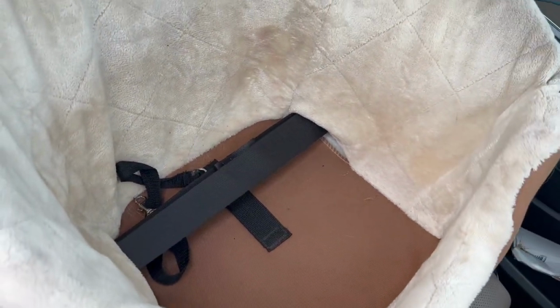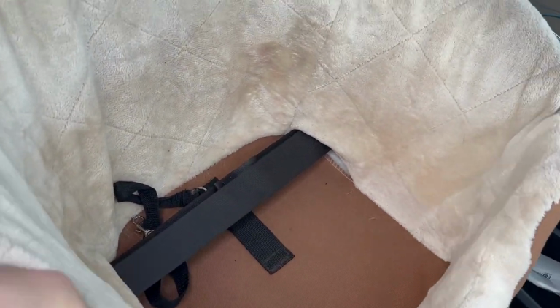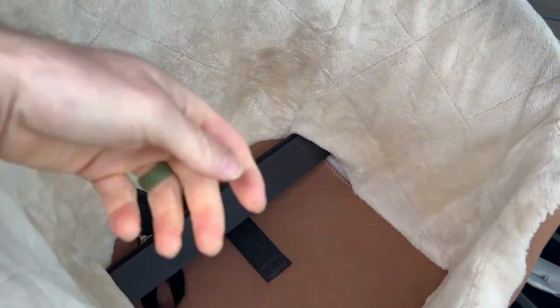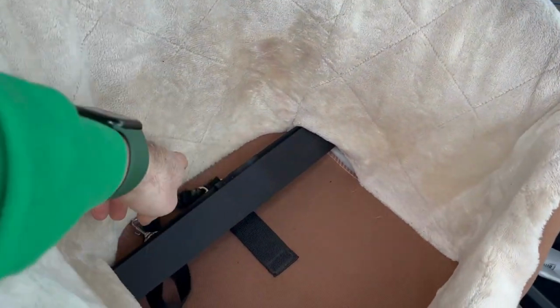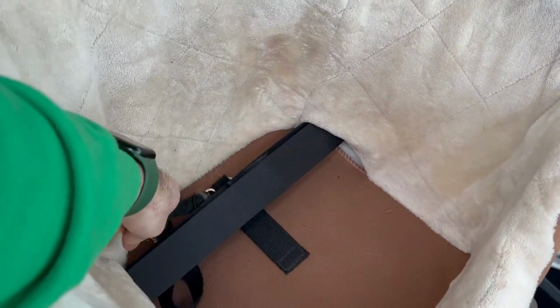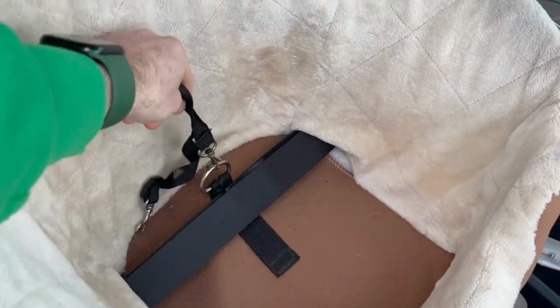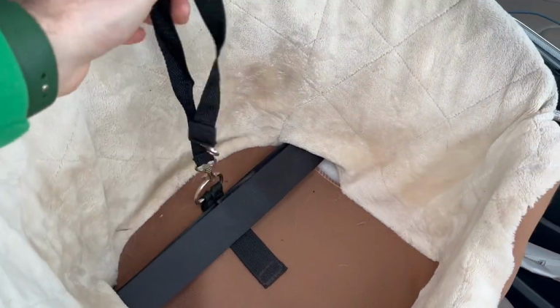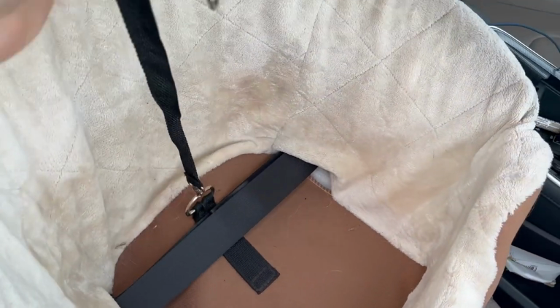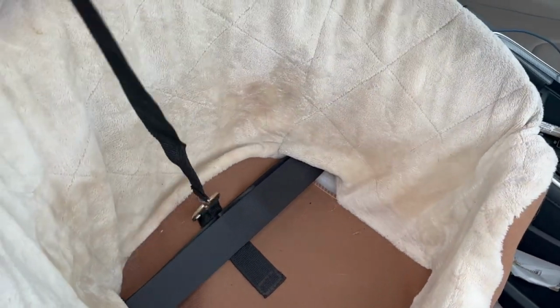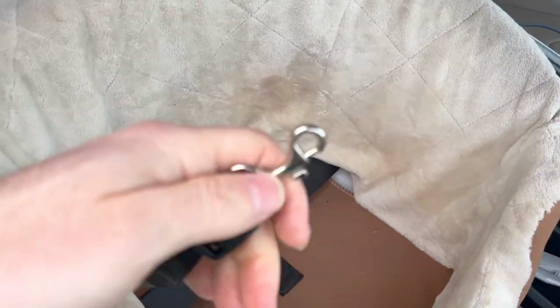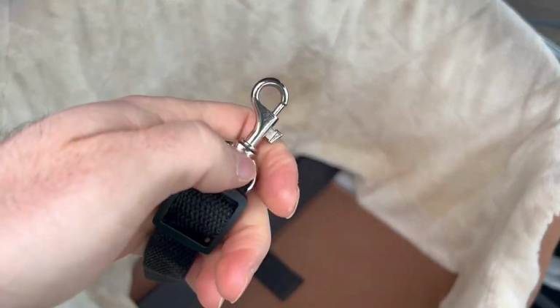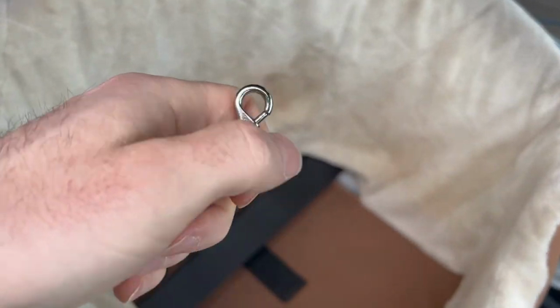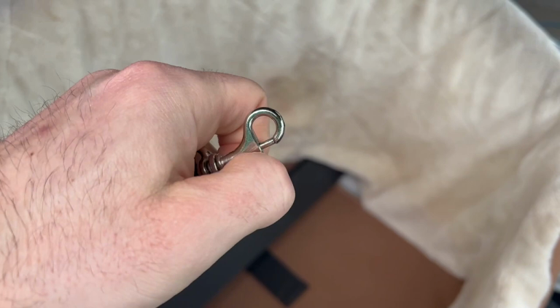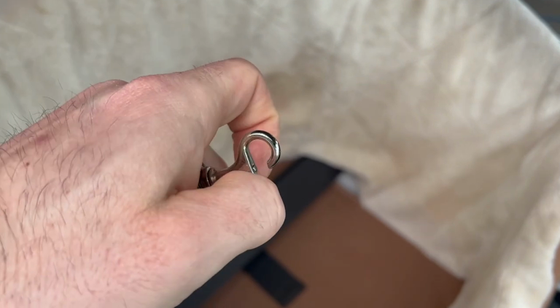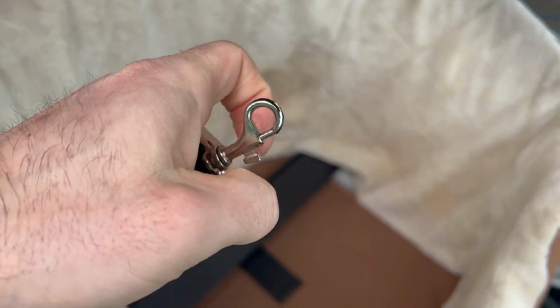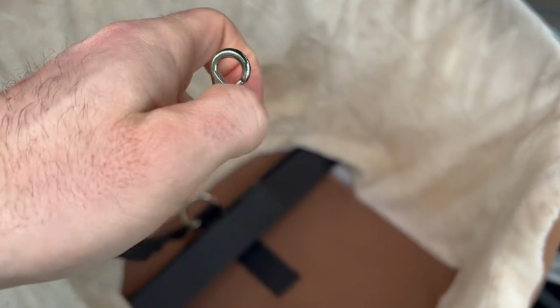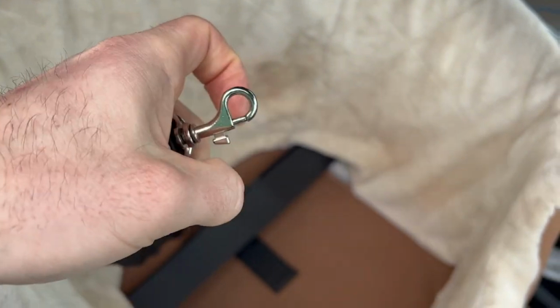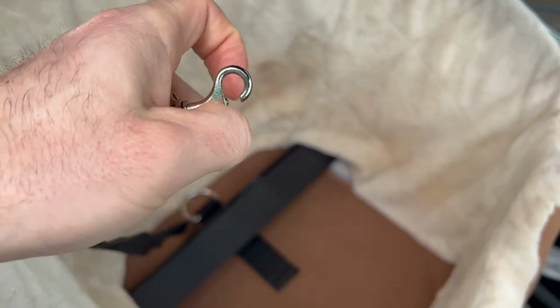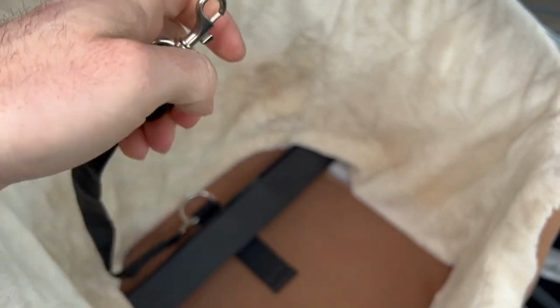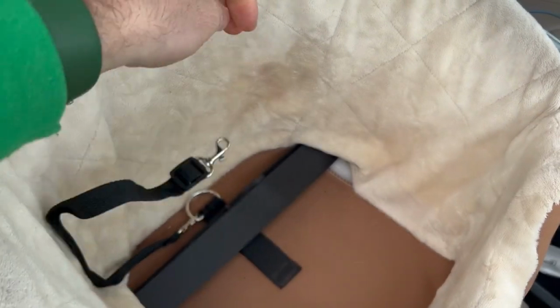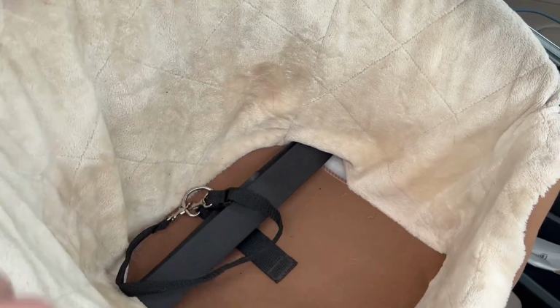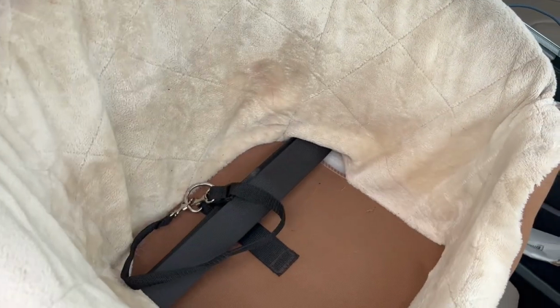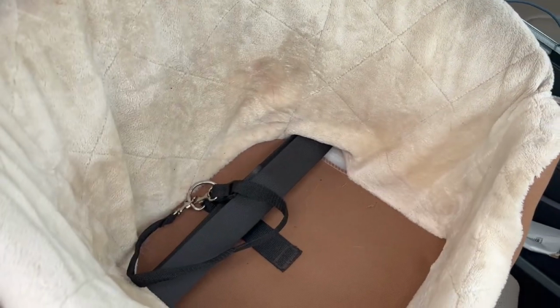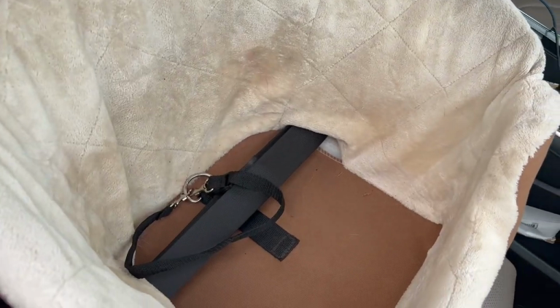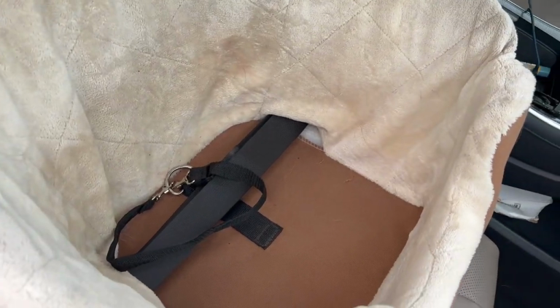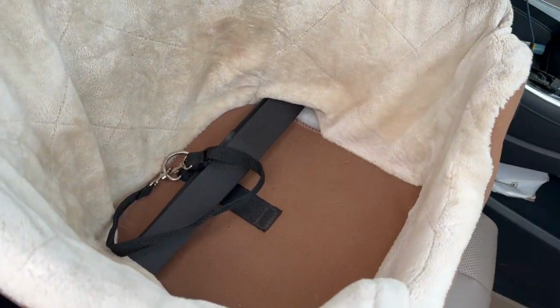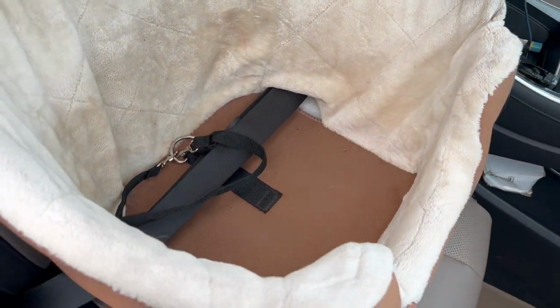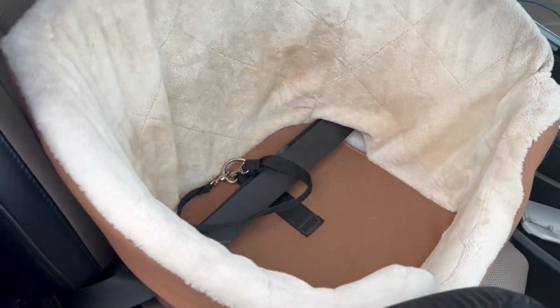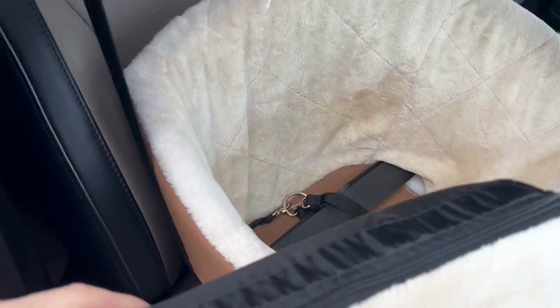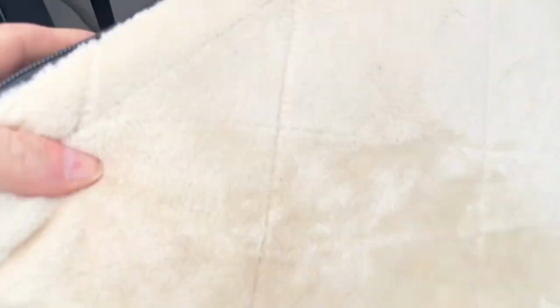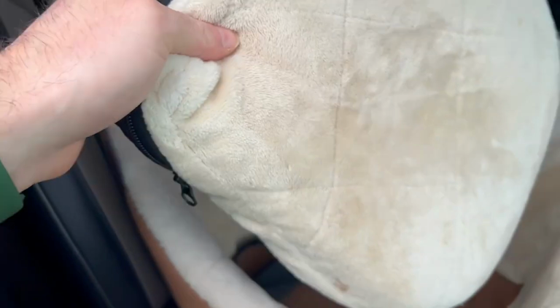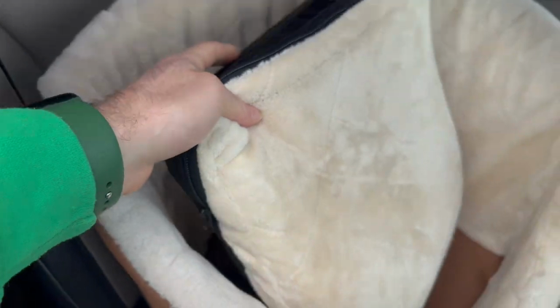Also, if you look in there, if you wanted to, you could use this to seatbelt your dog in so your dog's not jumping around like a crazy loon or anything like that.